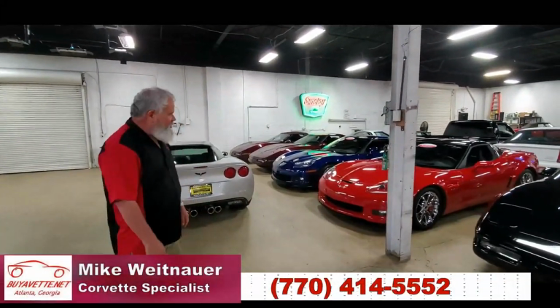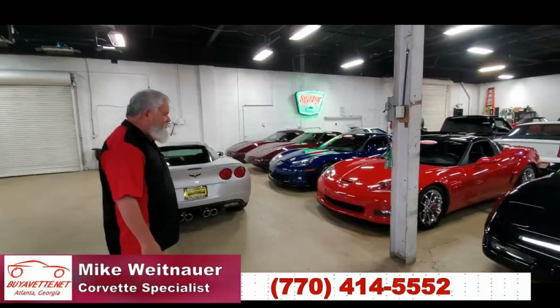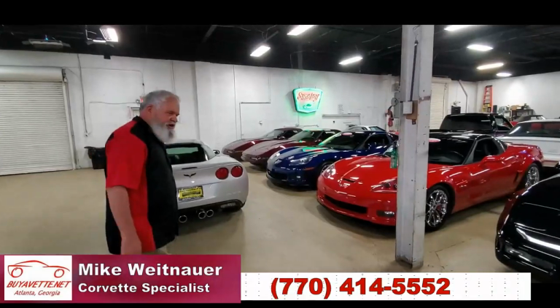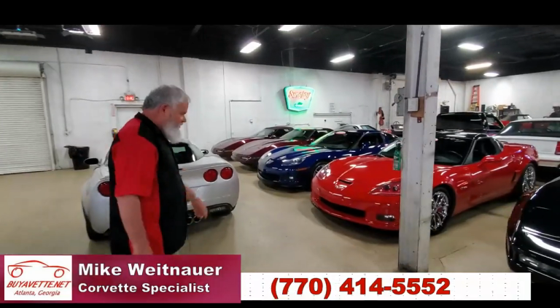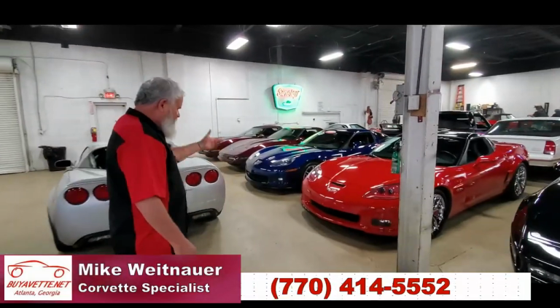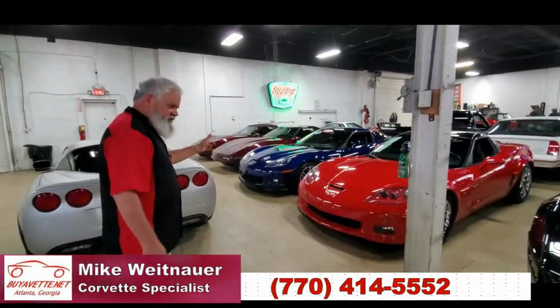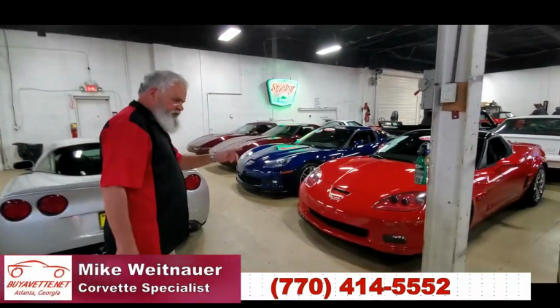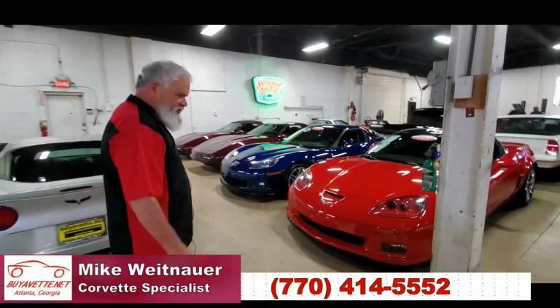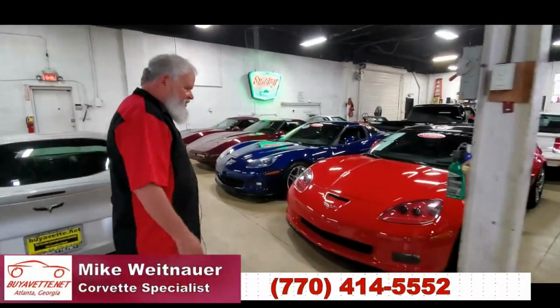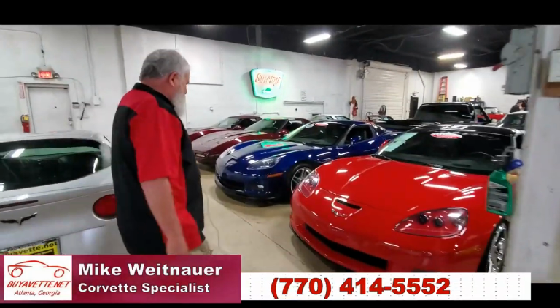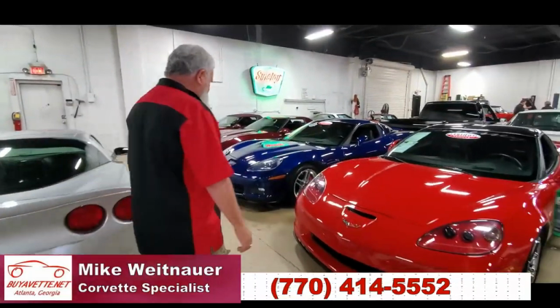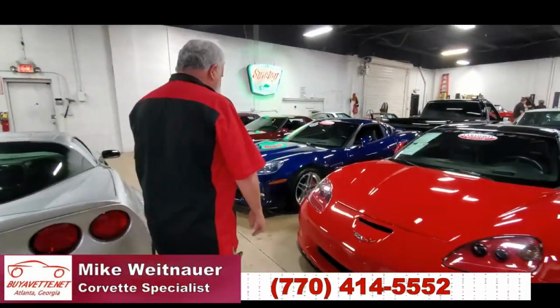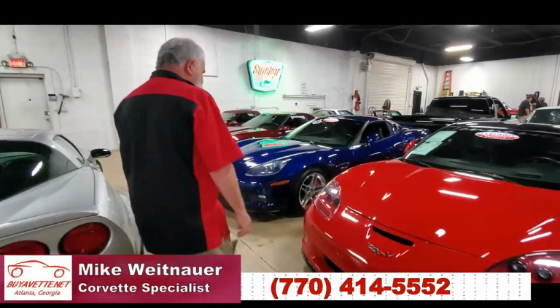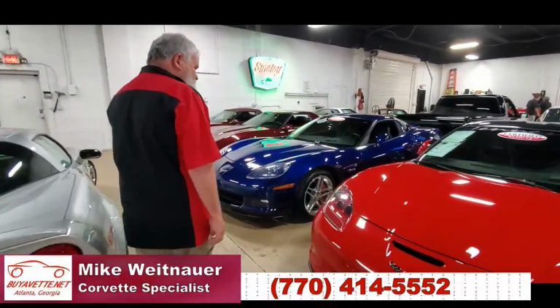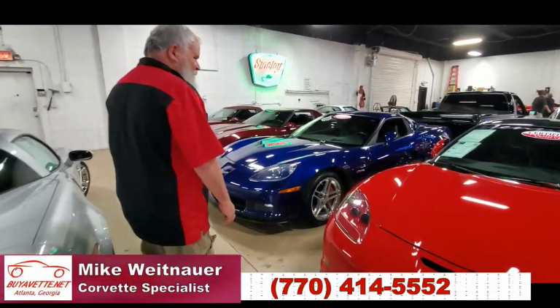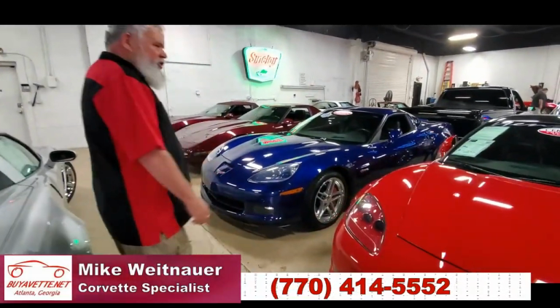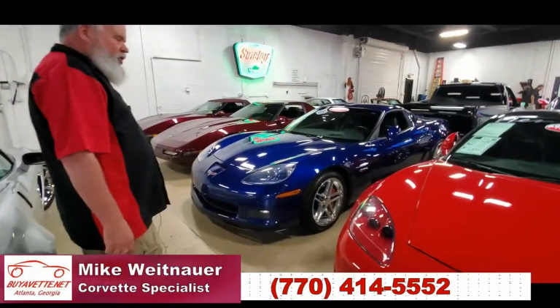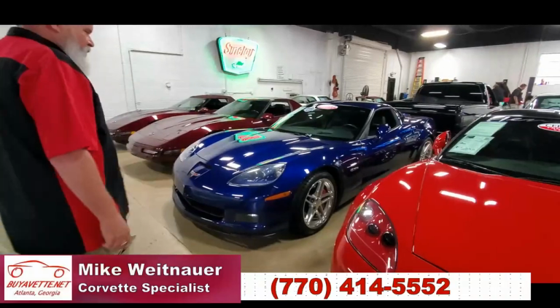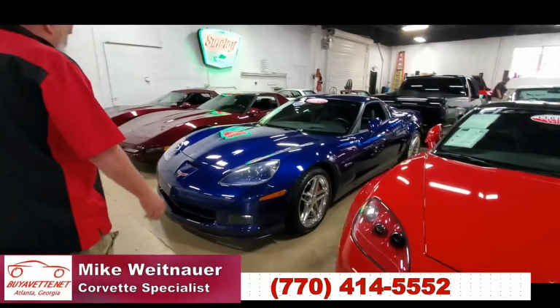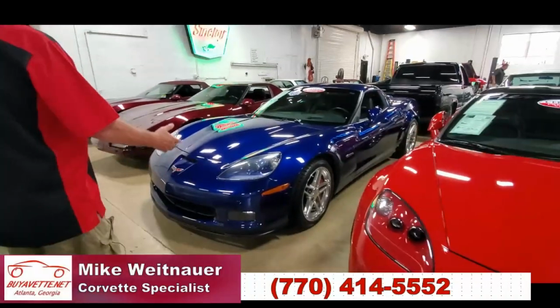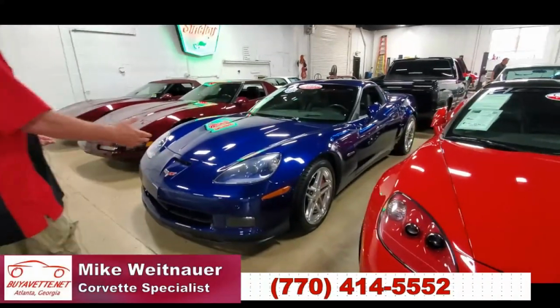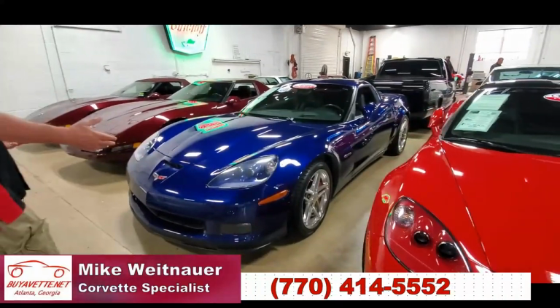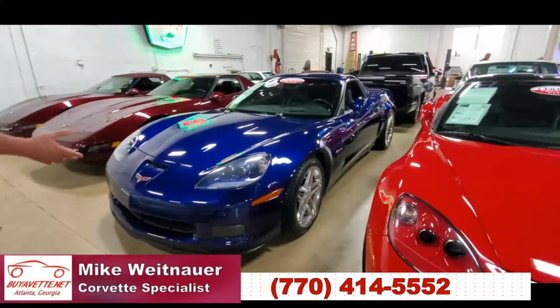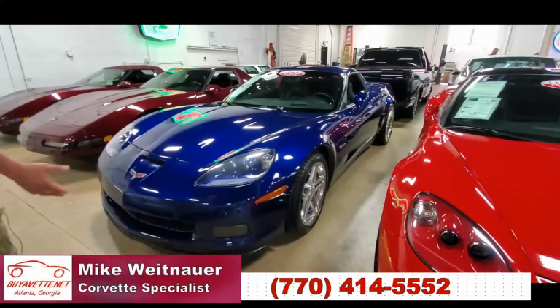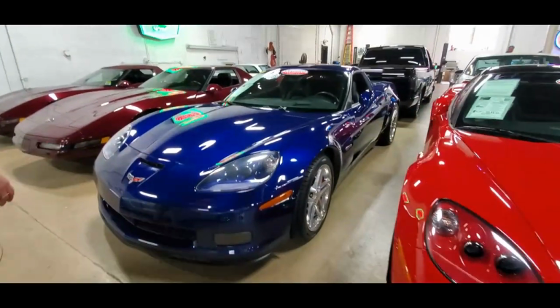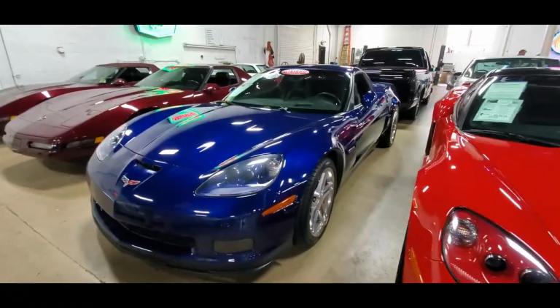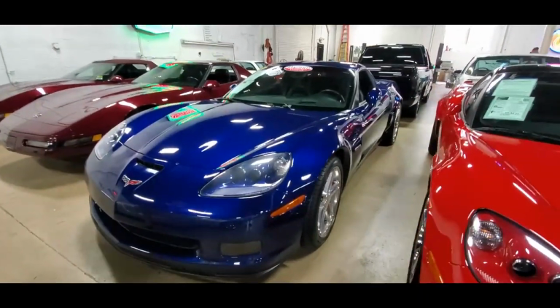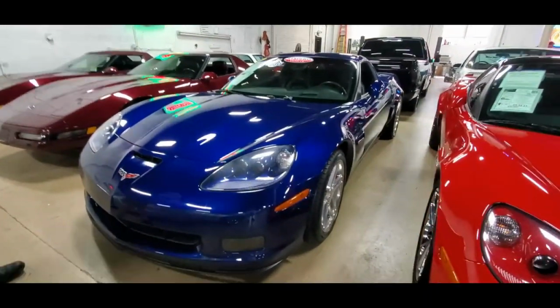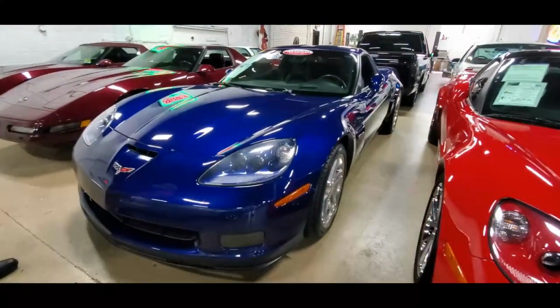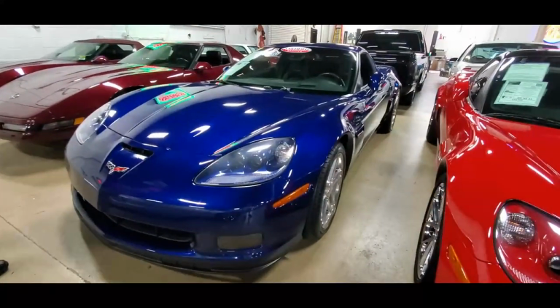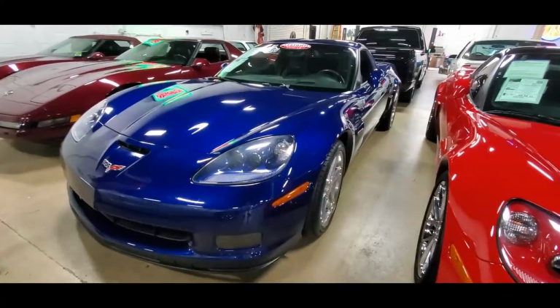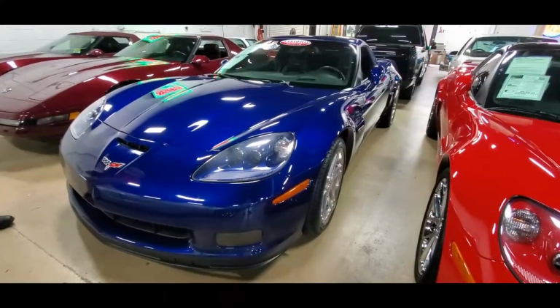I want to show you this 2006 Z06 with 18,000 miles. This is probably the one you've been looking for if you've been trying to find a blue one. It's a very rare color and this one's in beautiful condition.